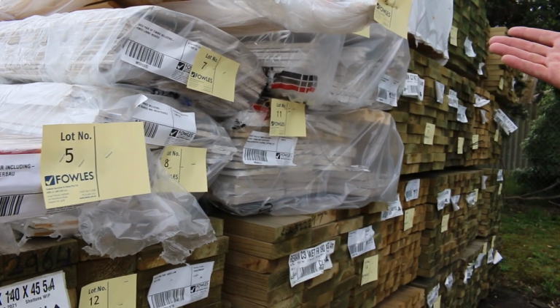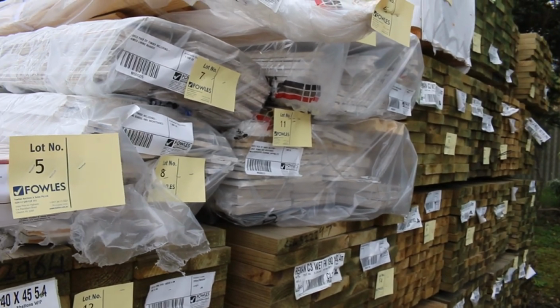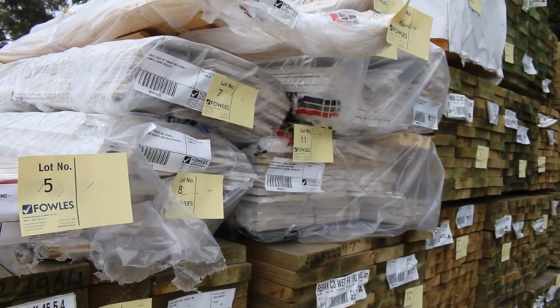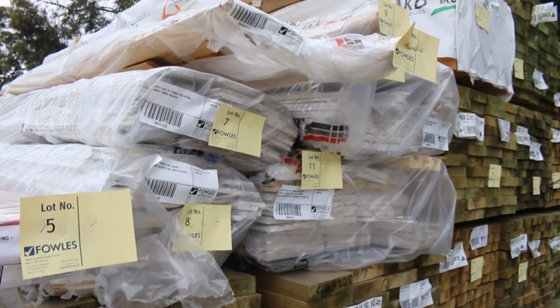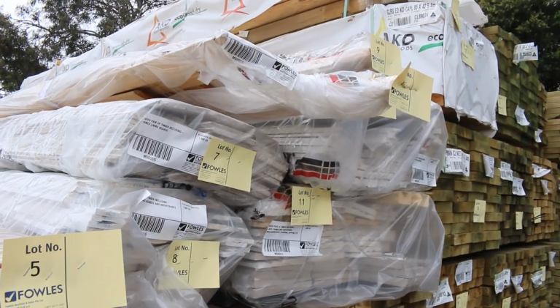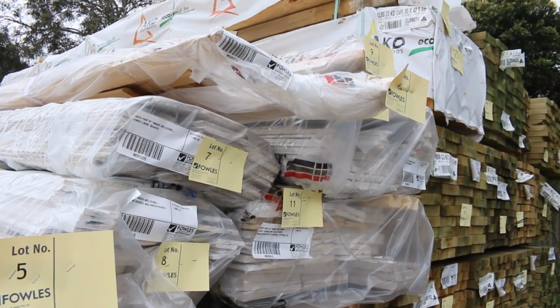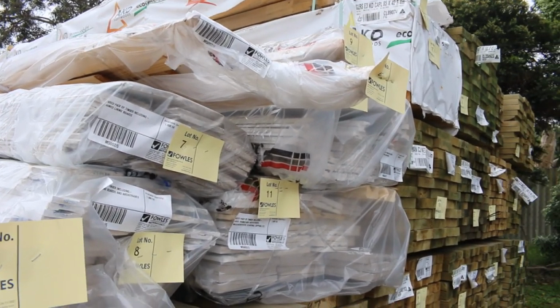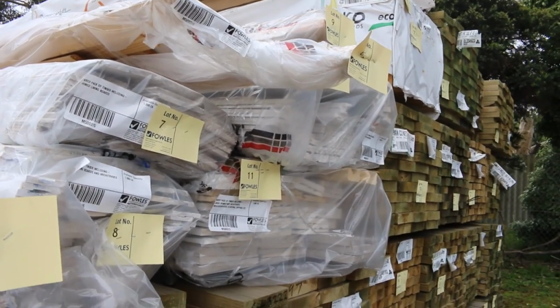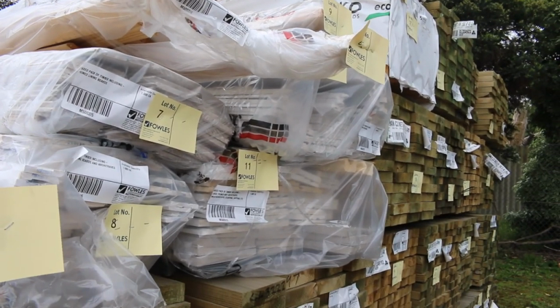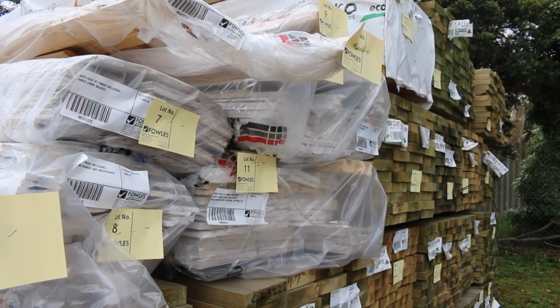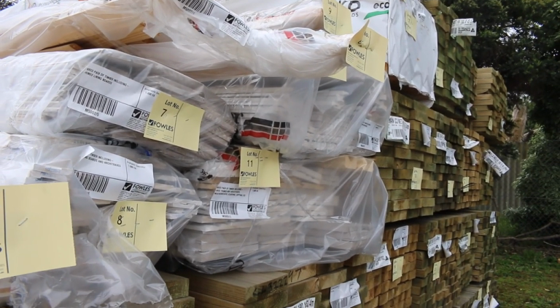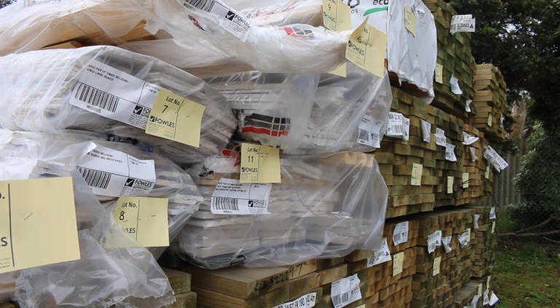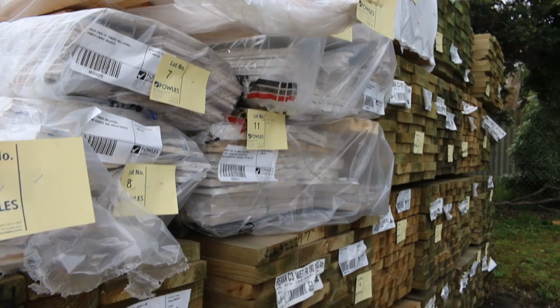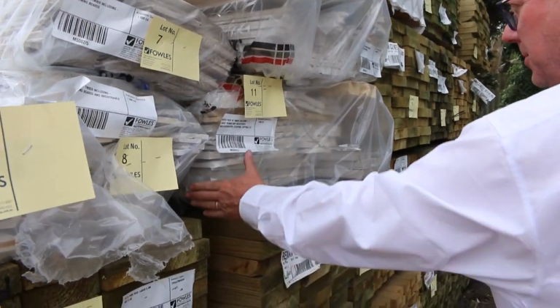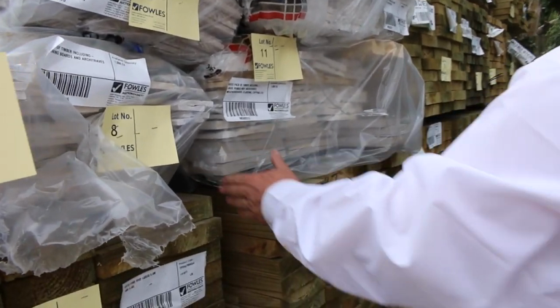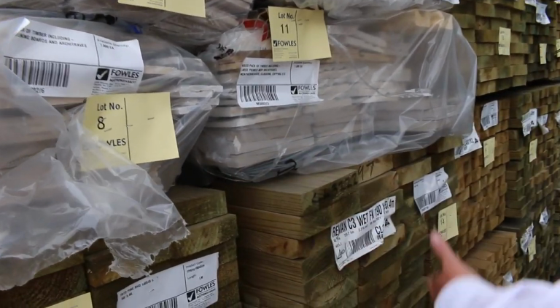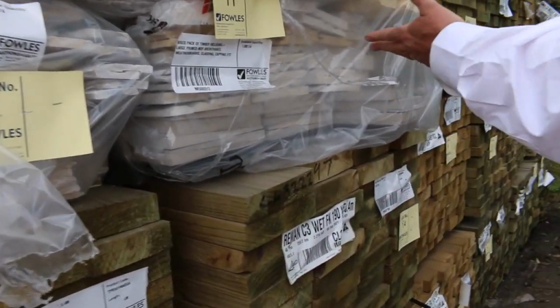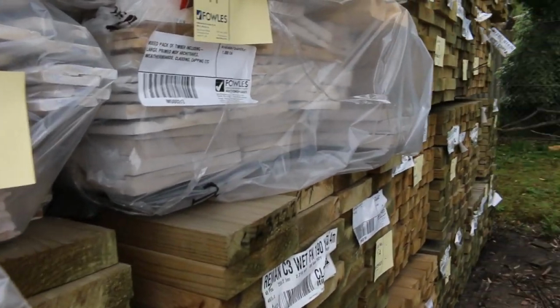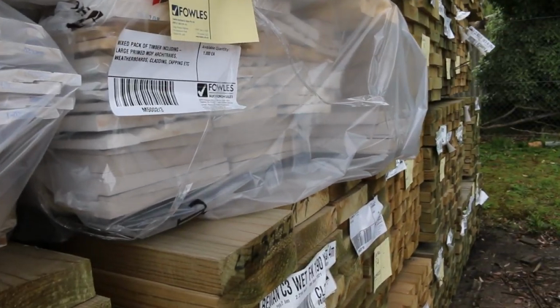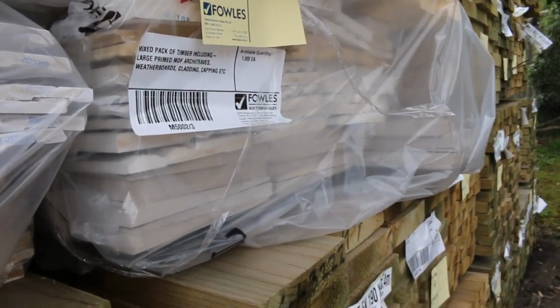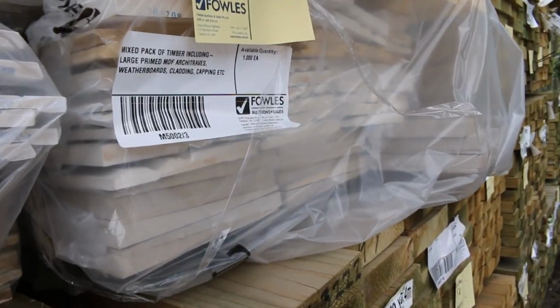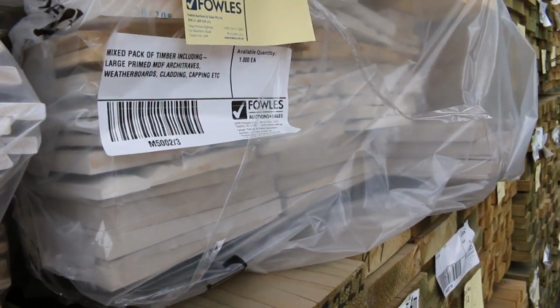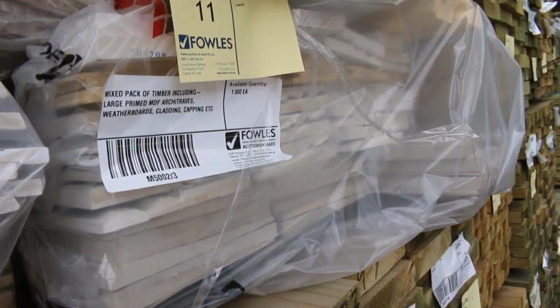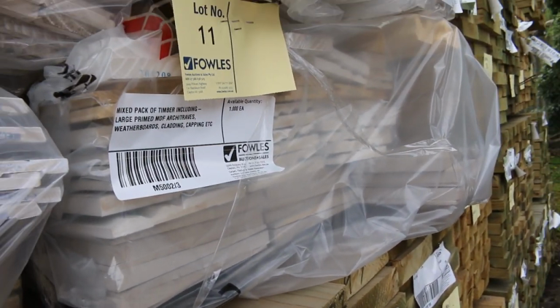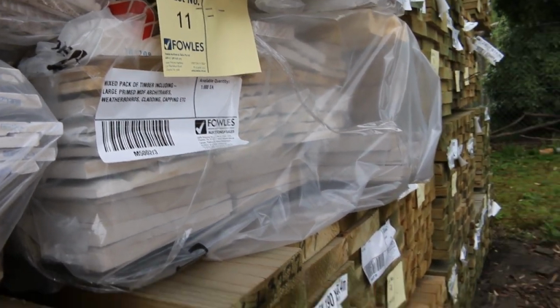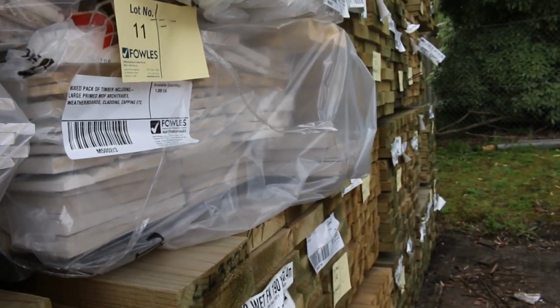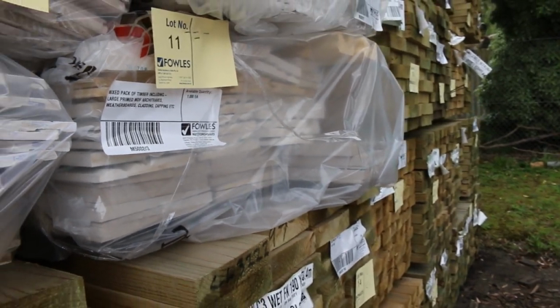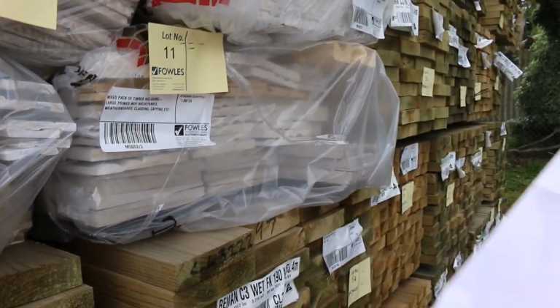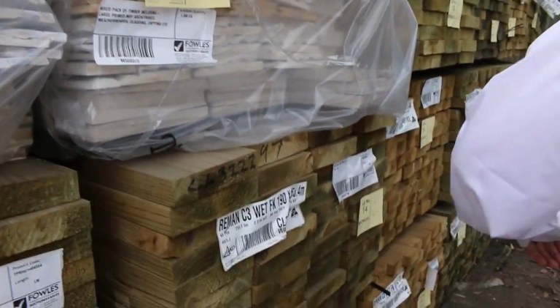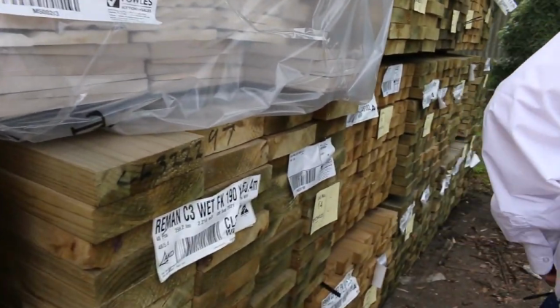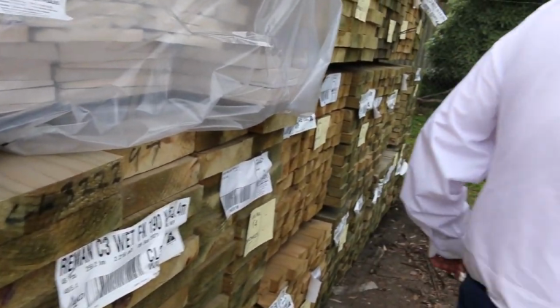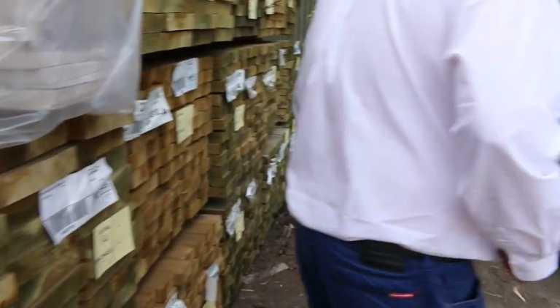There's primed lining boards there, there's all sorts of gear. Have a look at this, there's big weather boards there, massive architraves. Some ripper stuff there, make sure you're here at the start guys, don't miss out on this sort of opportunity.